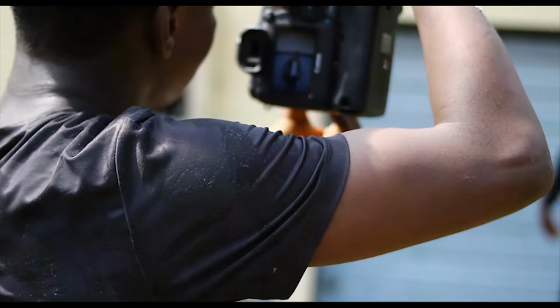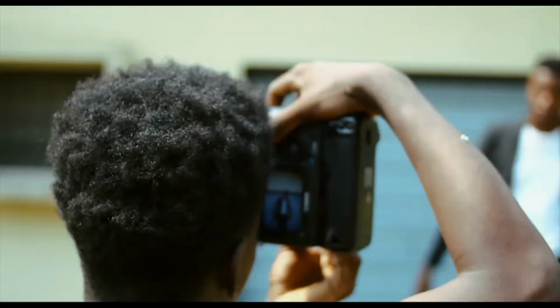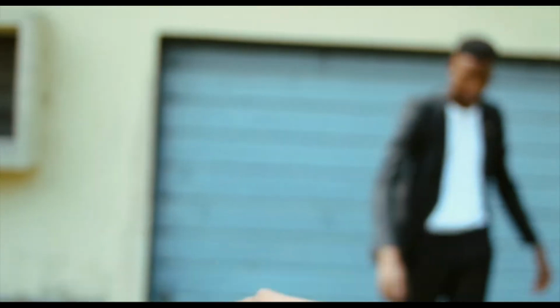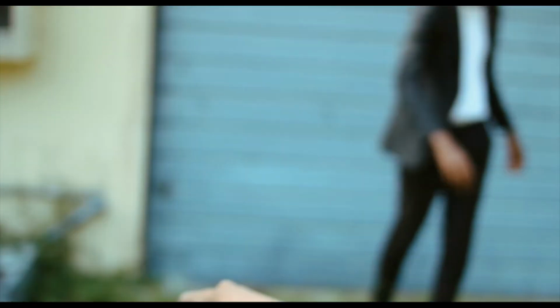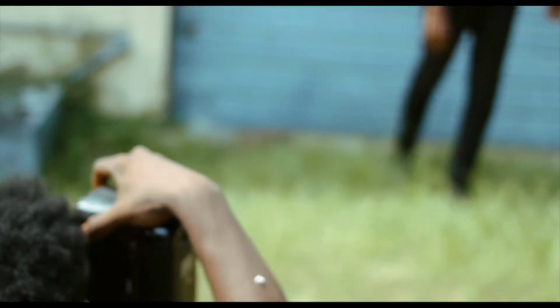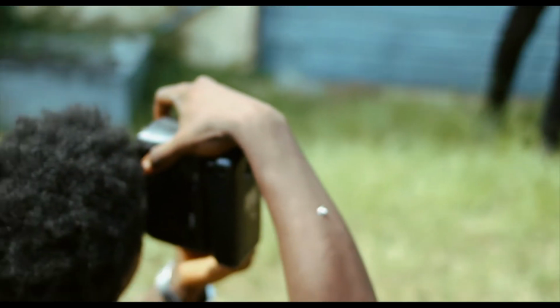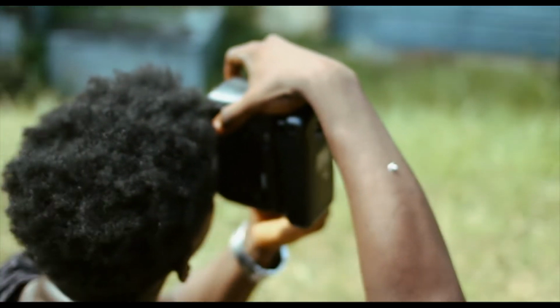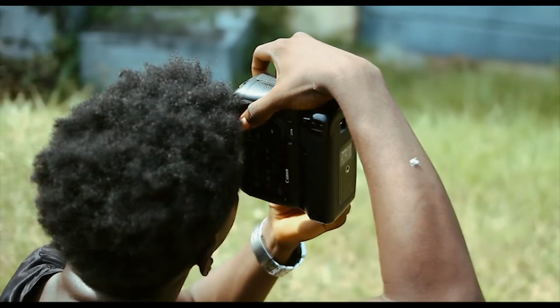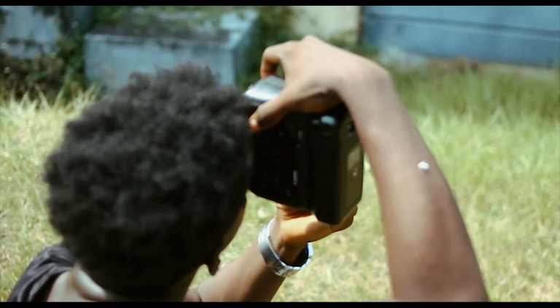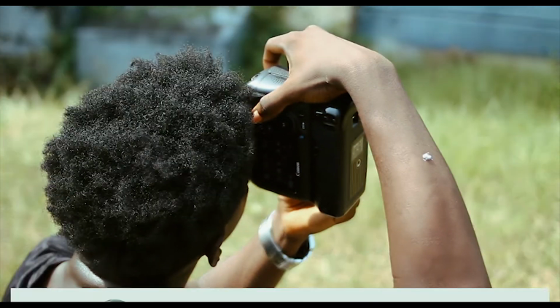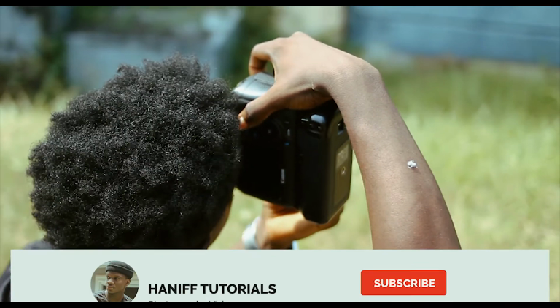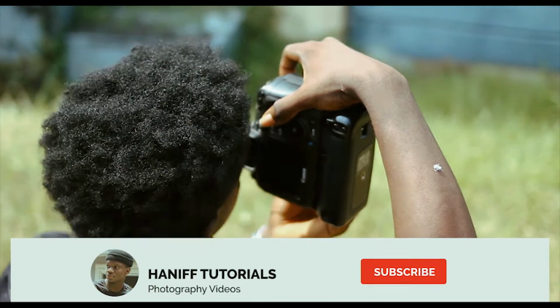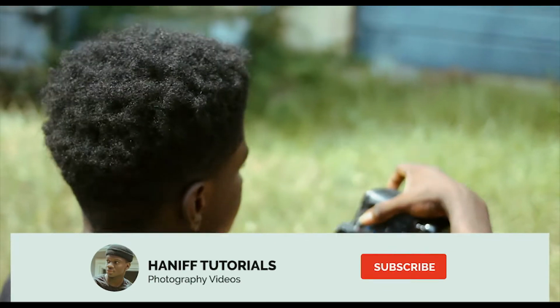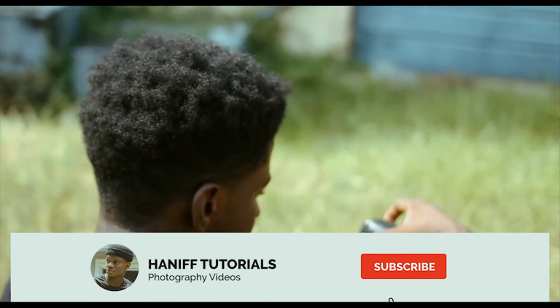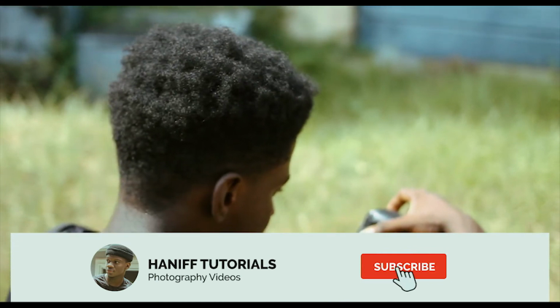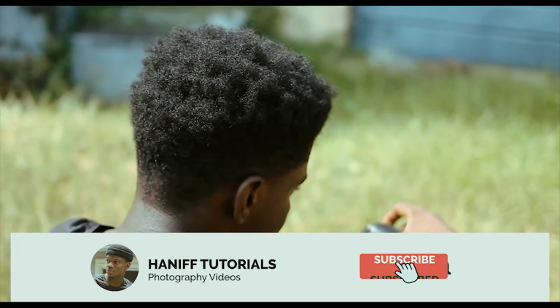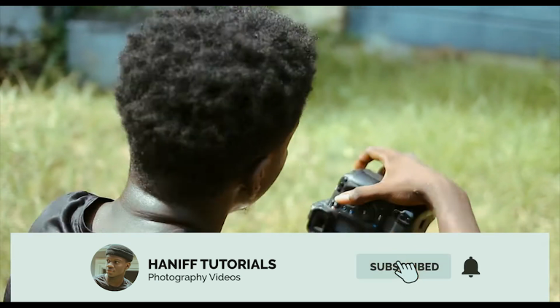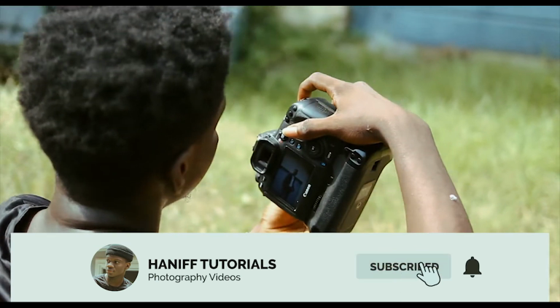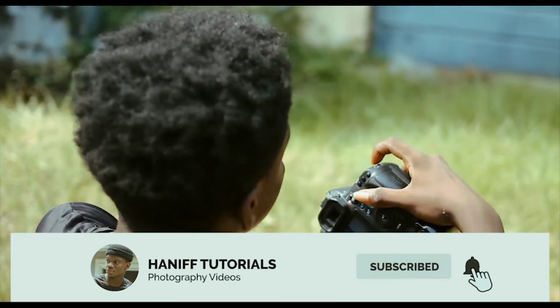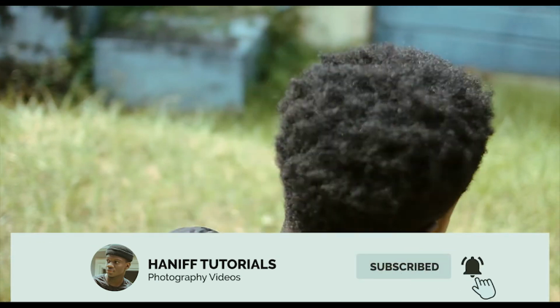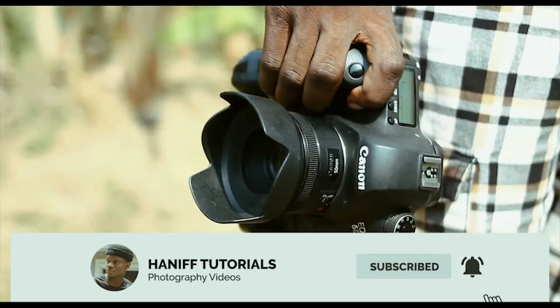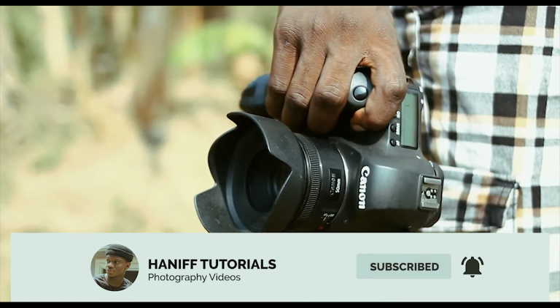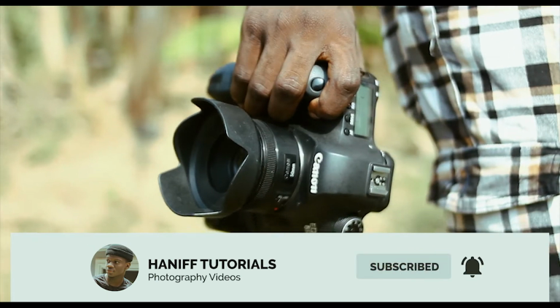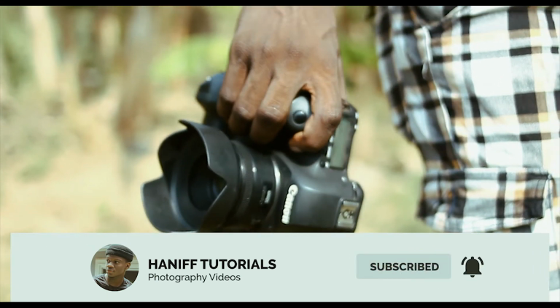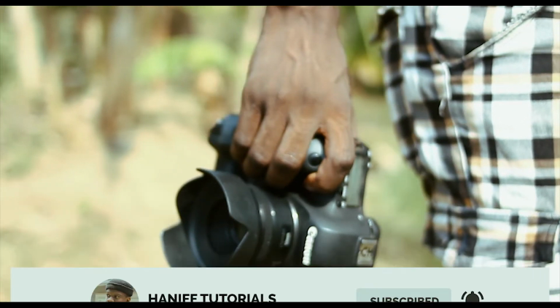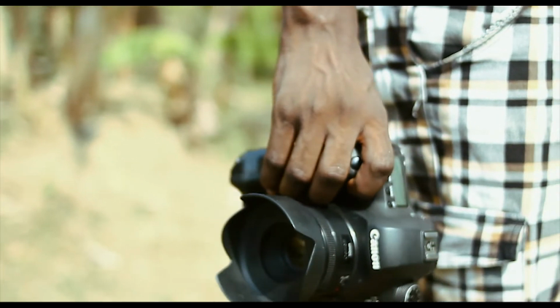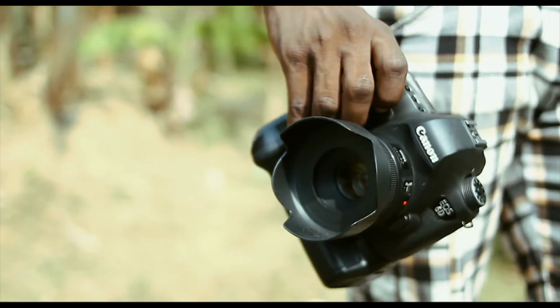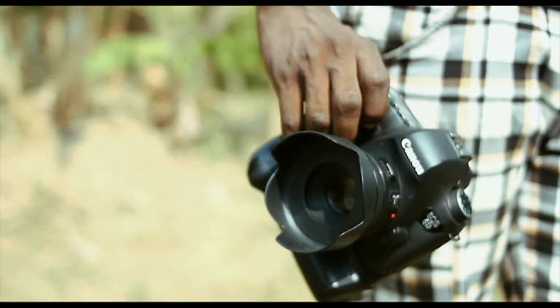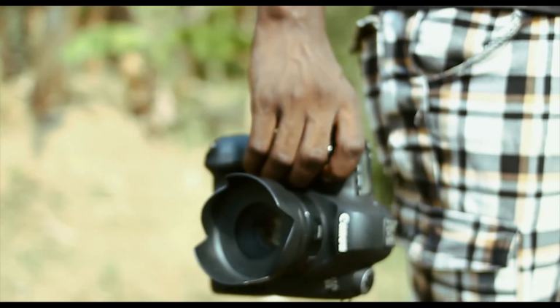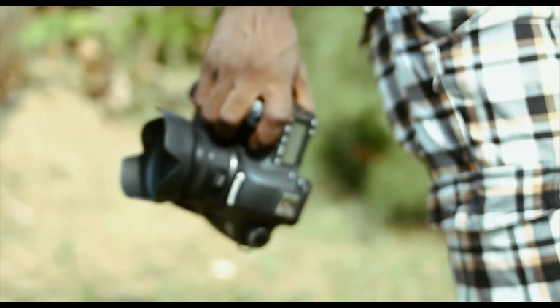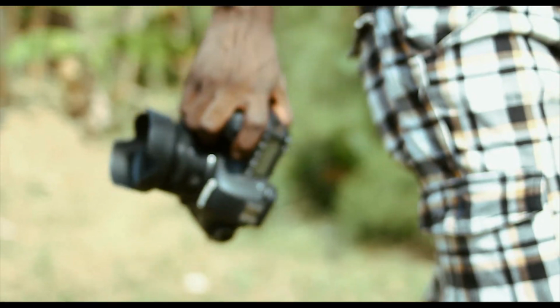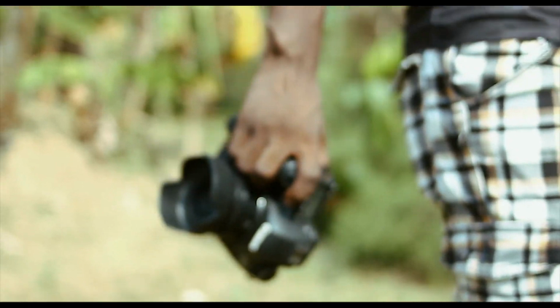What's up guys, it's Hanifia. Before we continue this video, be sure to subscribe to my channel and give this video a thumbs up for more content like this.